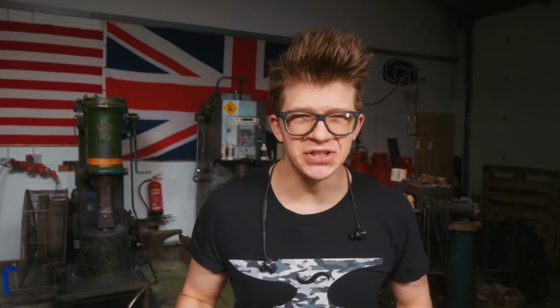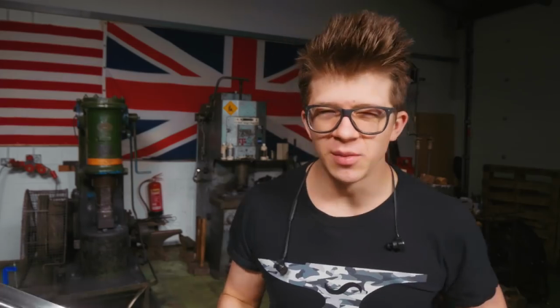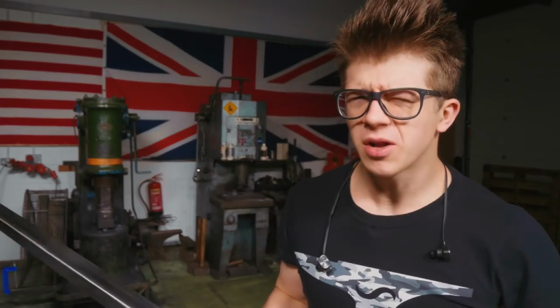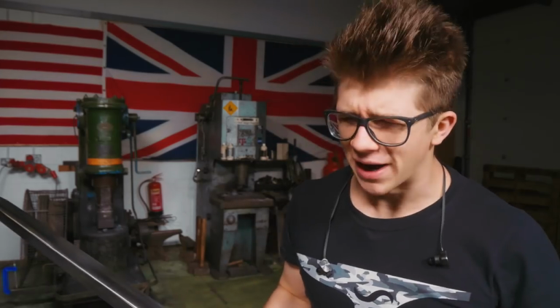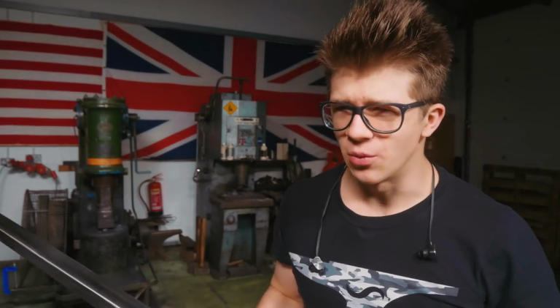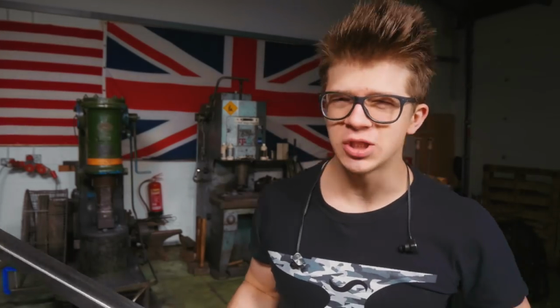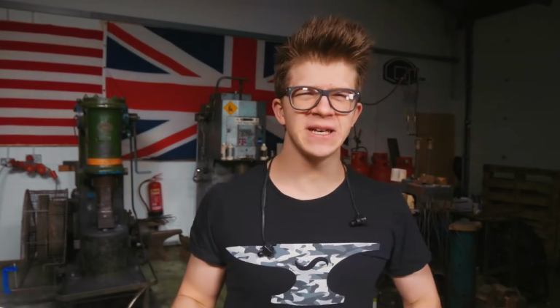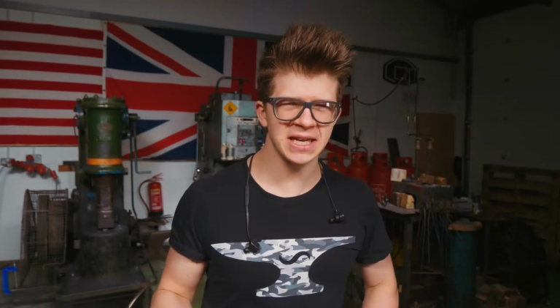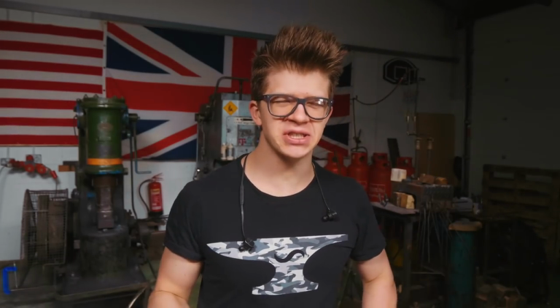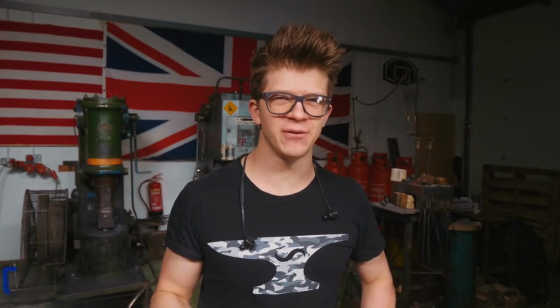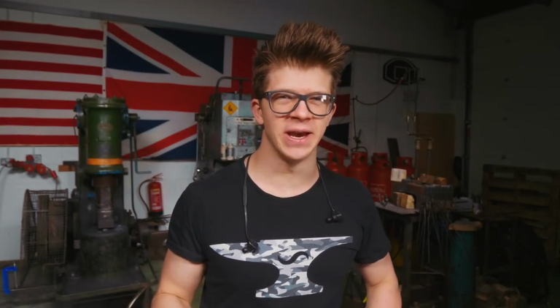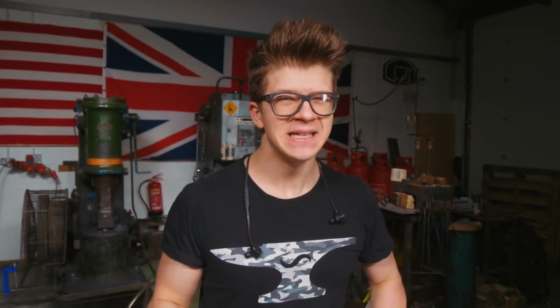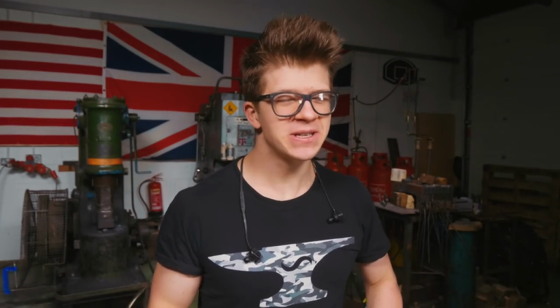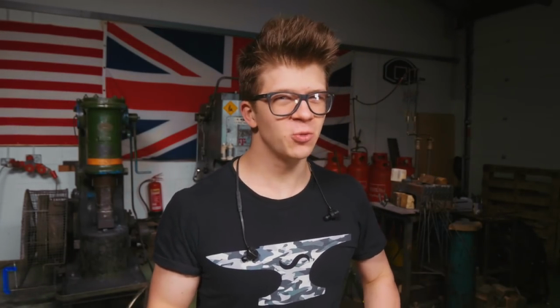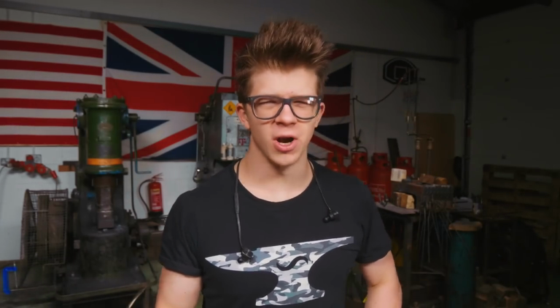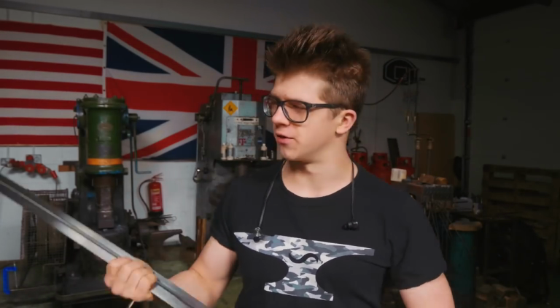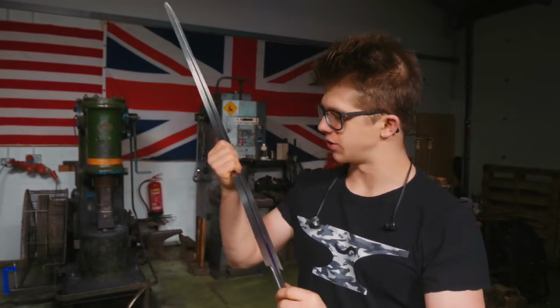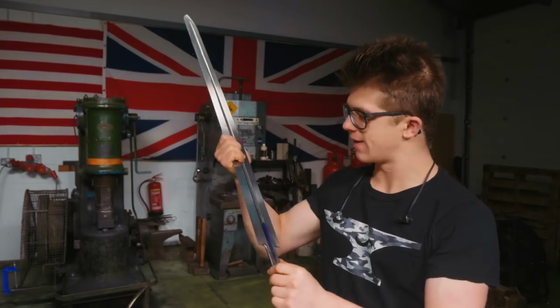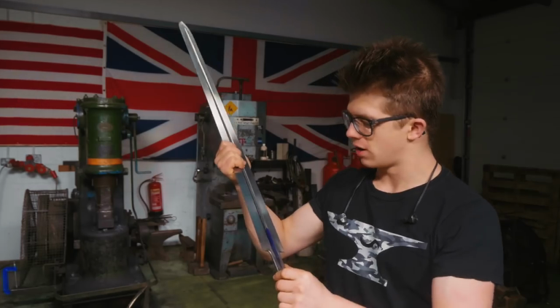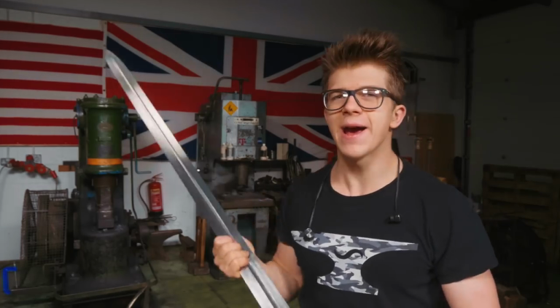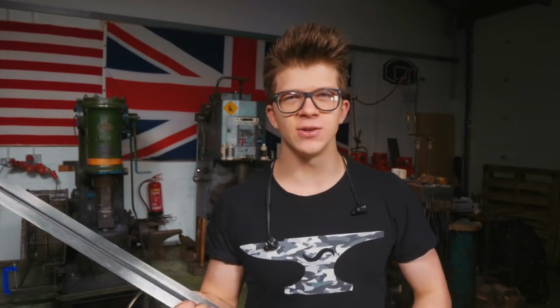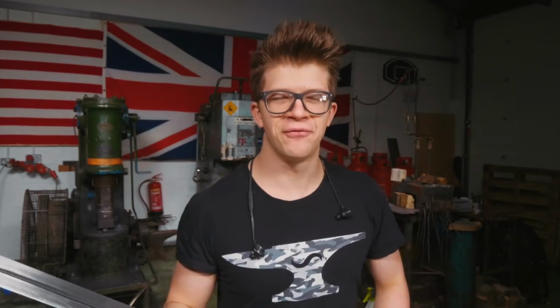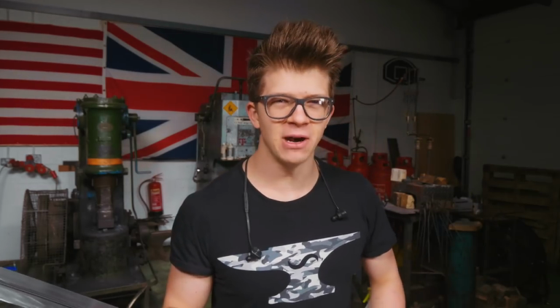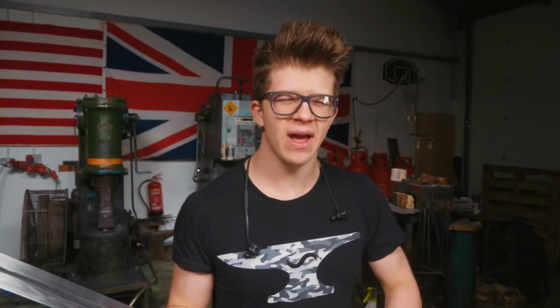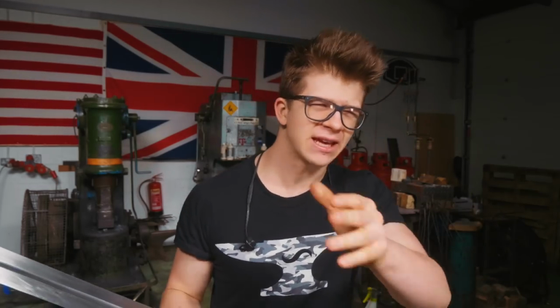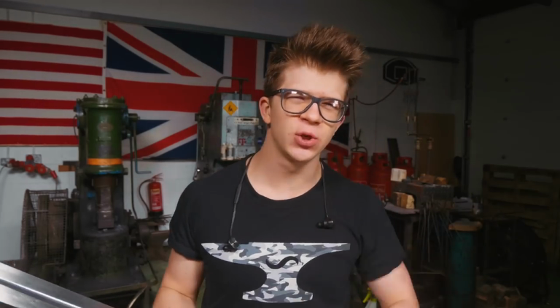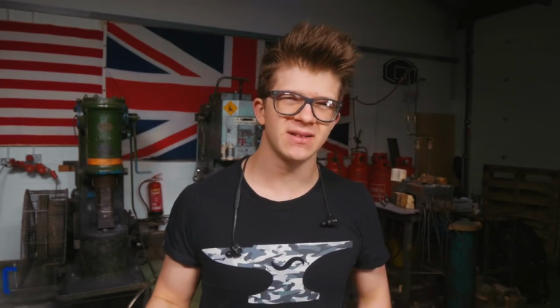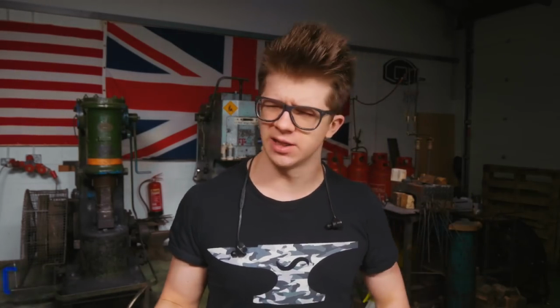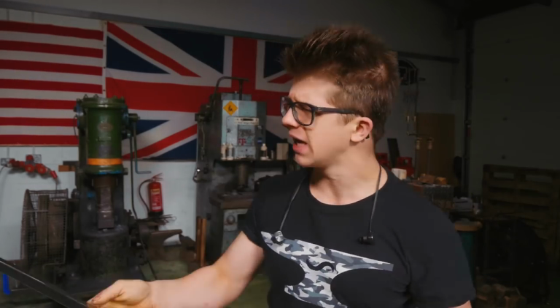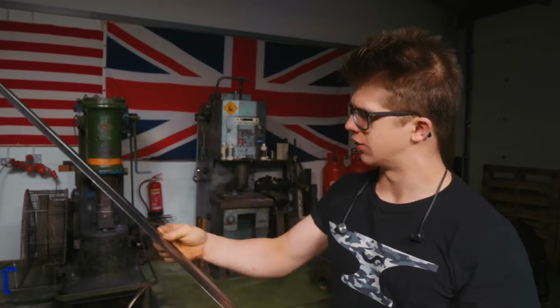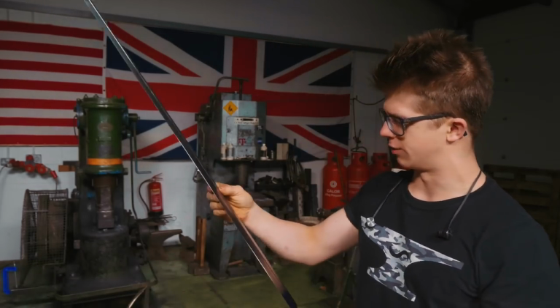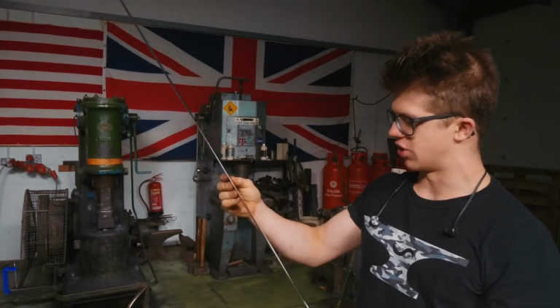Ladies and gentlemen, welcome back to the workshop. Fantastic to have you here because we're working on the Scottish Claymore. As you're very well aware, thank you for joining me on this series.